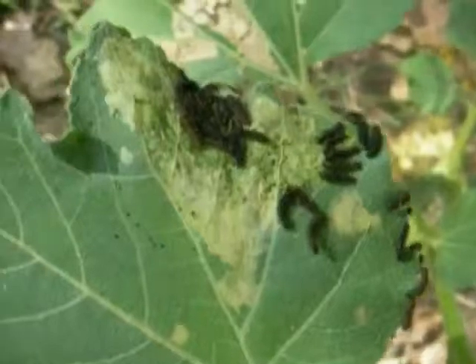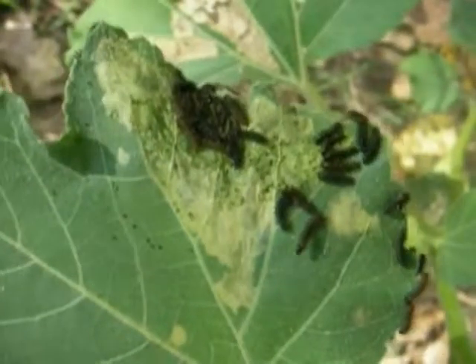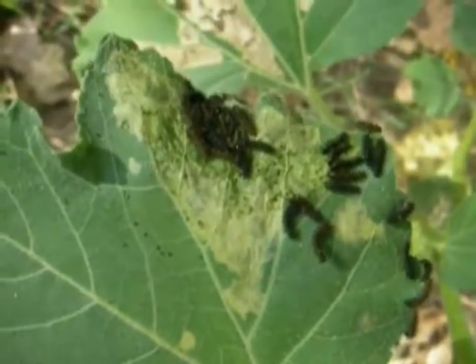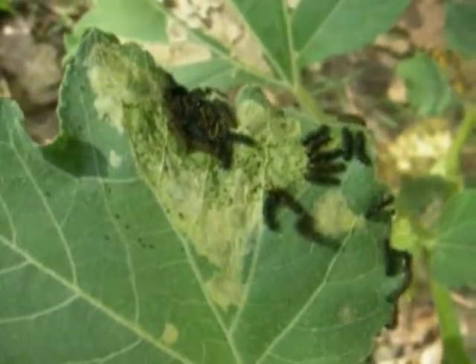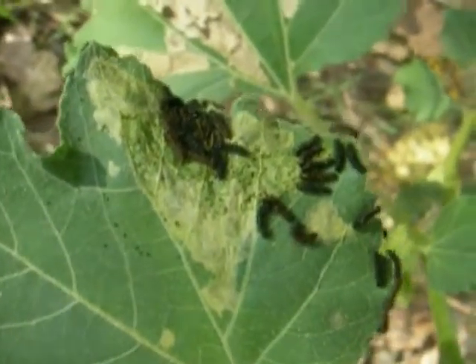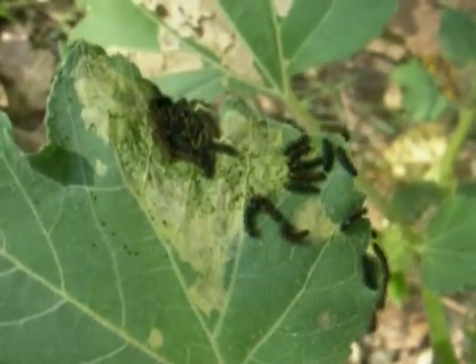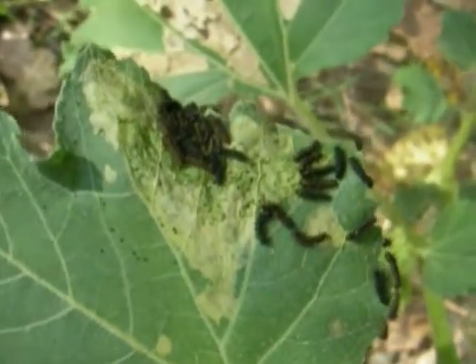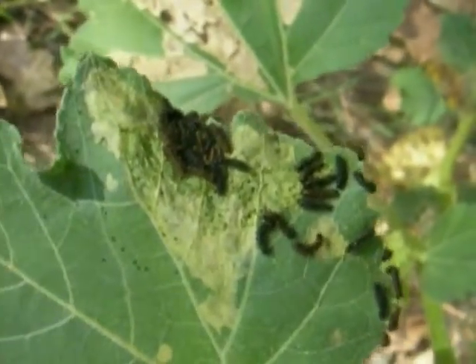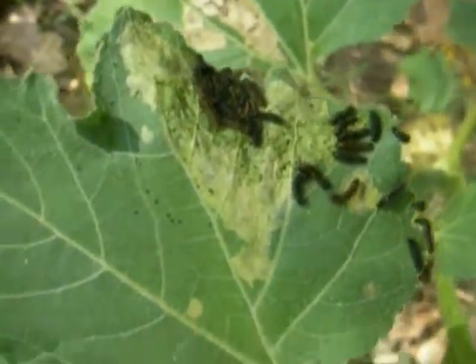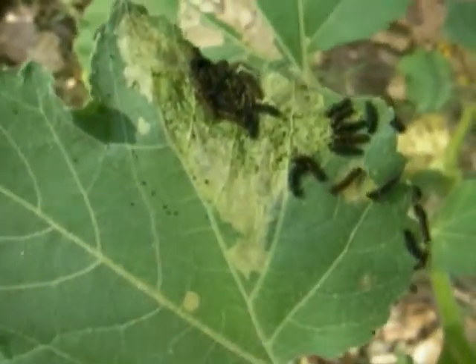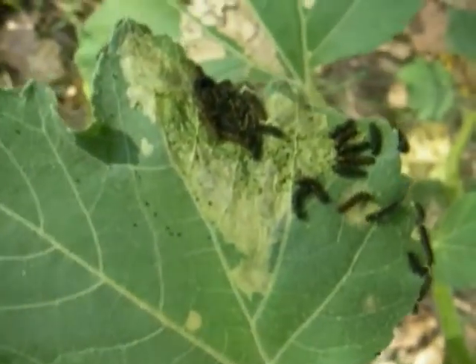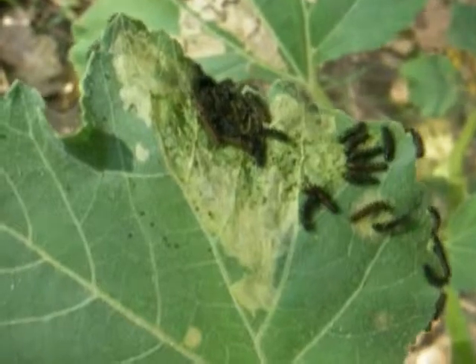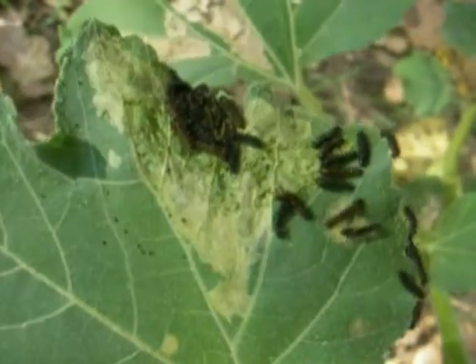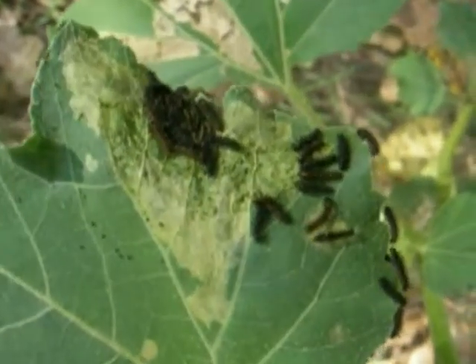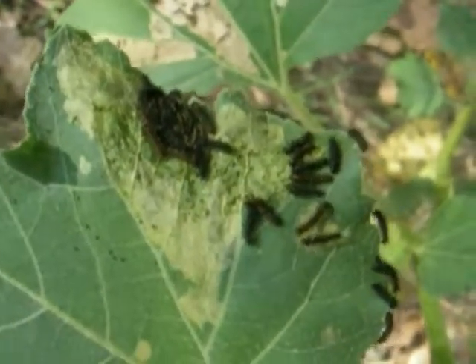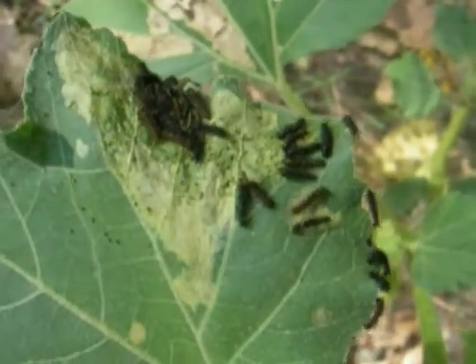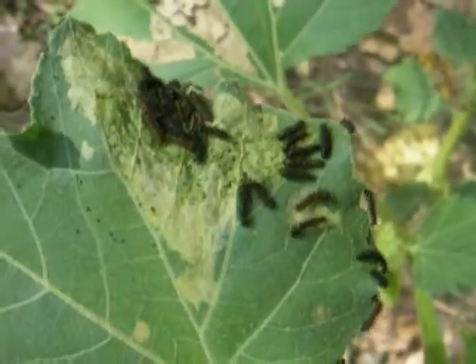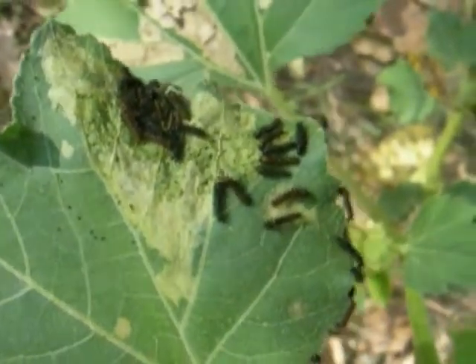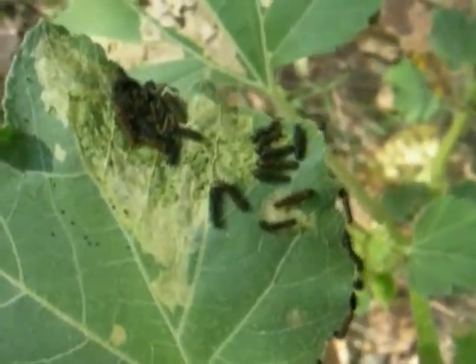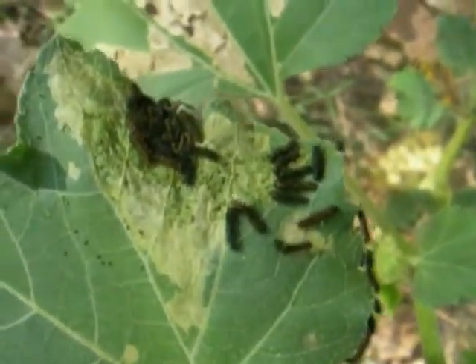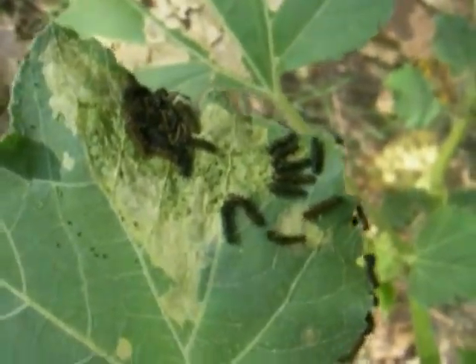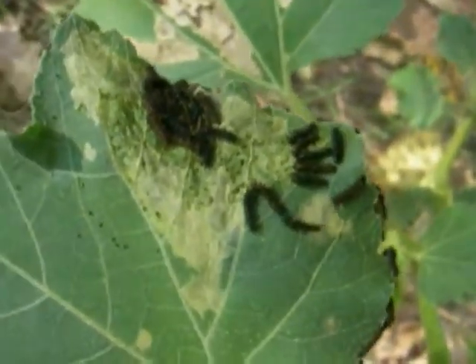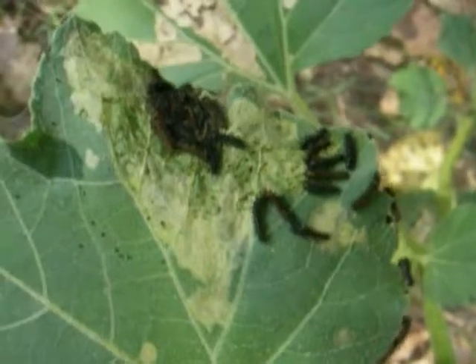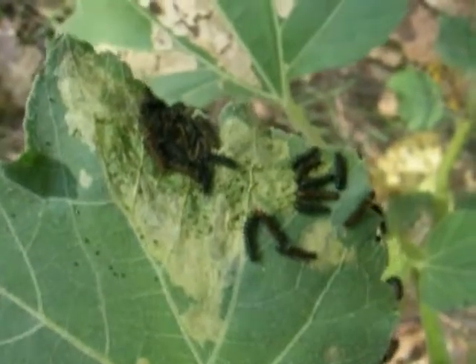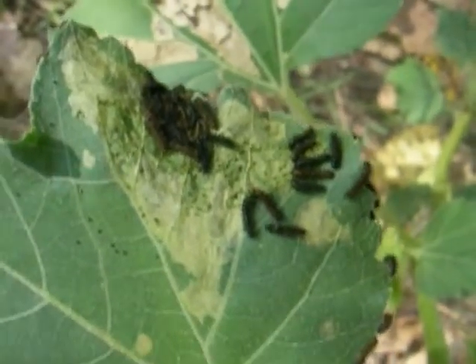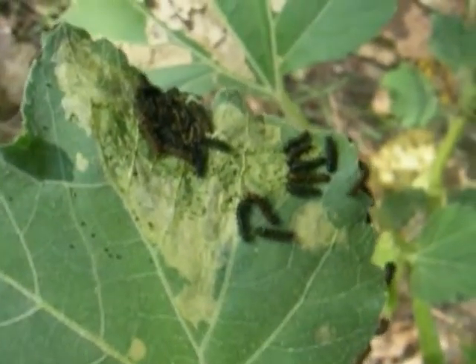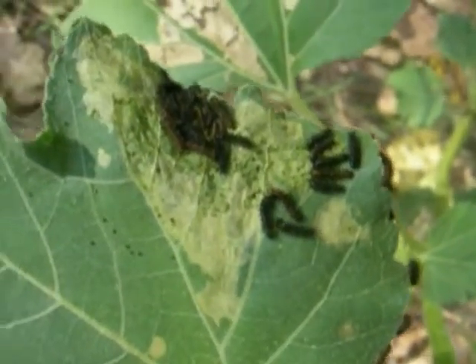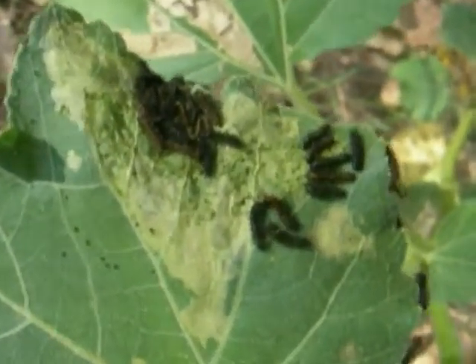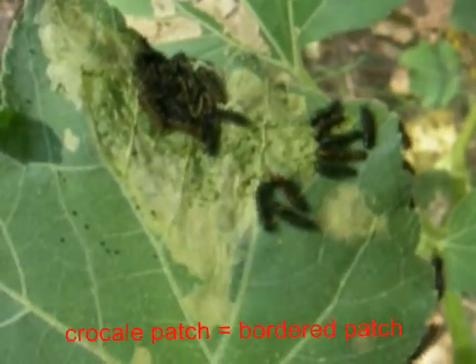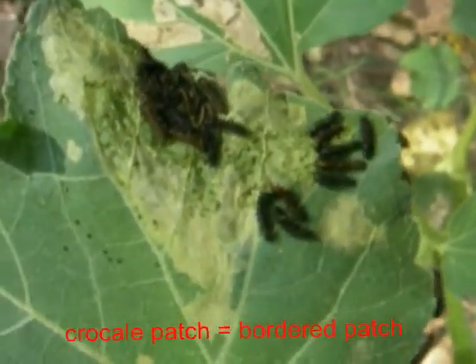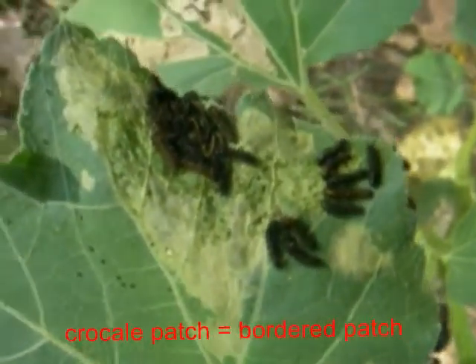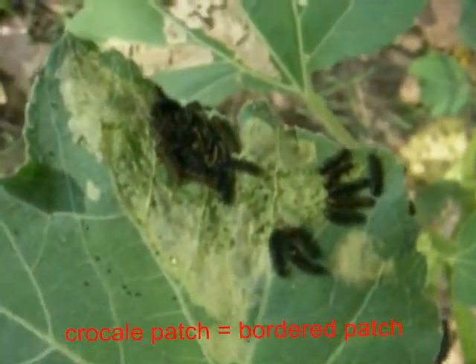Hi, this is Todd, and today is Tuesday, September 14th, 2010, and we are in Cottonwood, Yavapai County, Arizona. Today we're going to talk about the skeletonization effects of gregarious larvae of the crow kale patch, Closinae licinia.